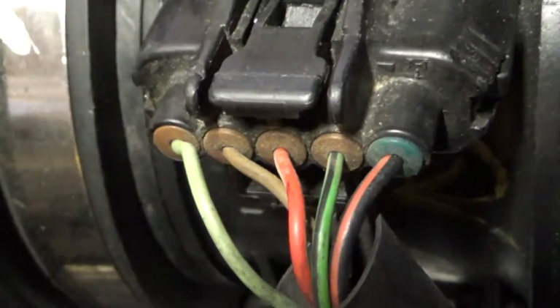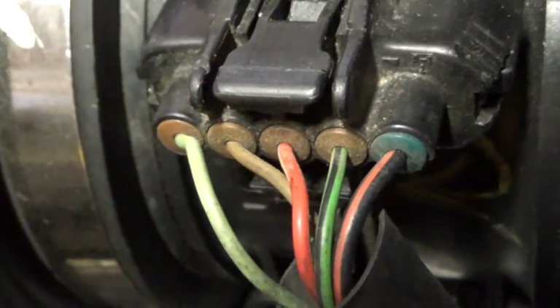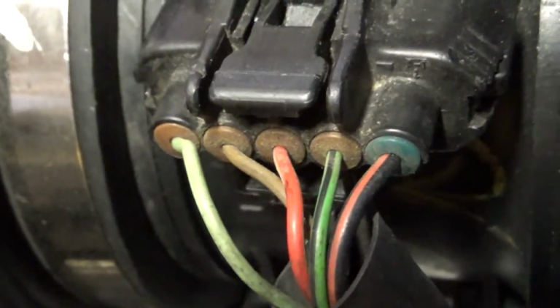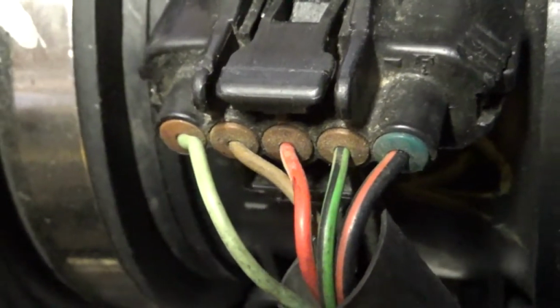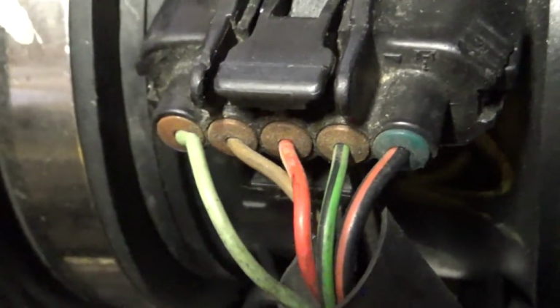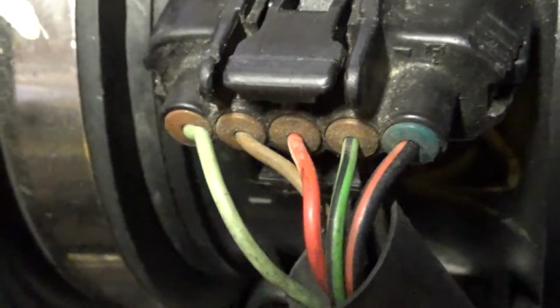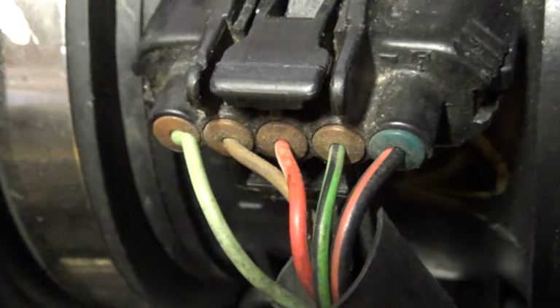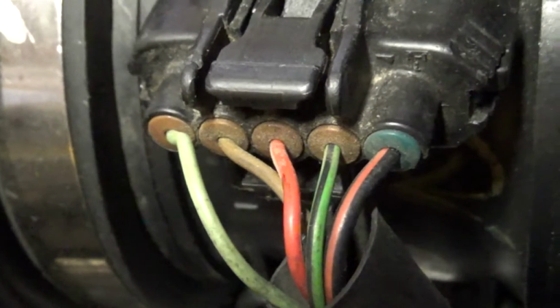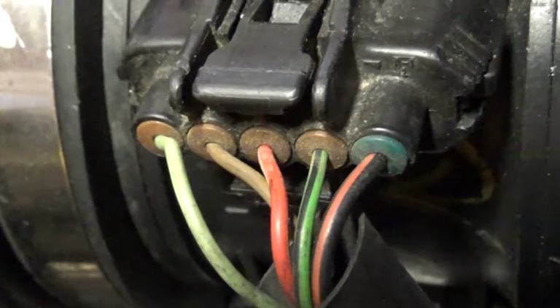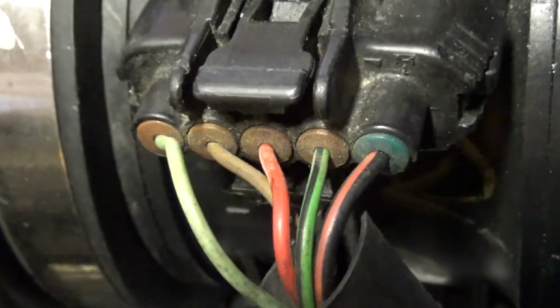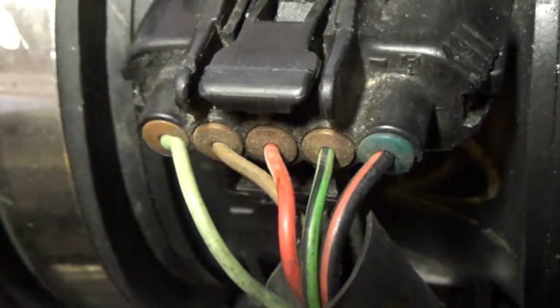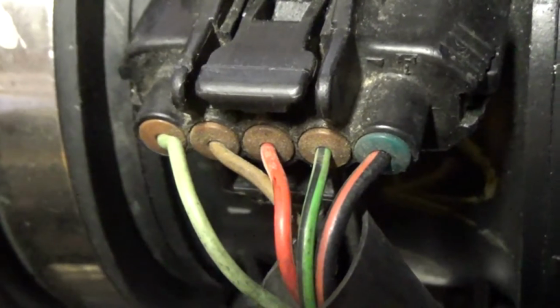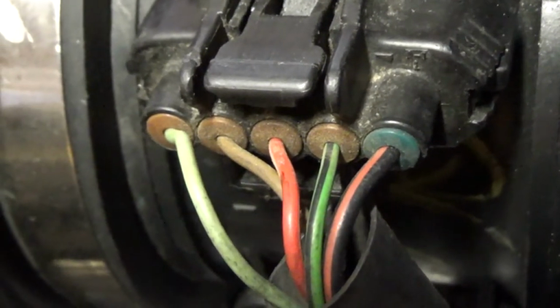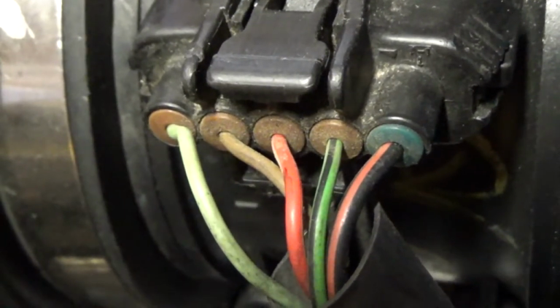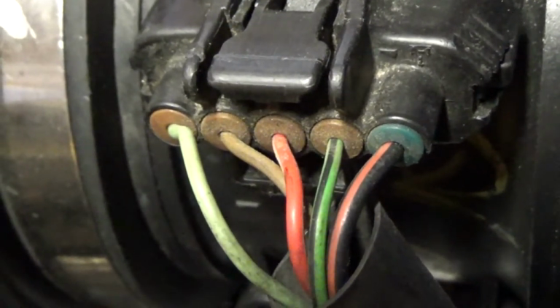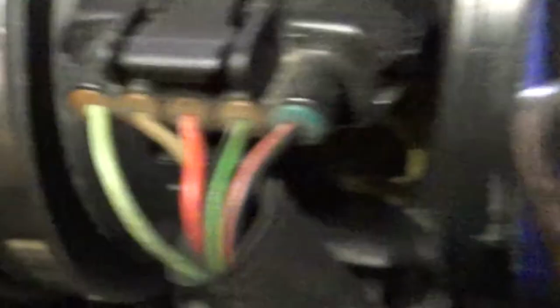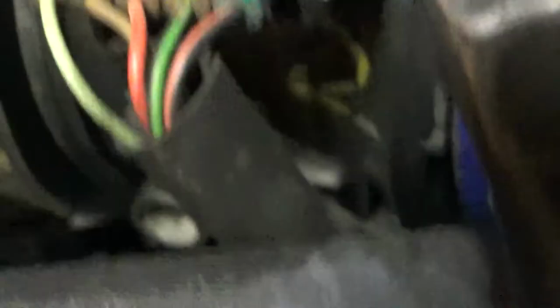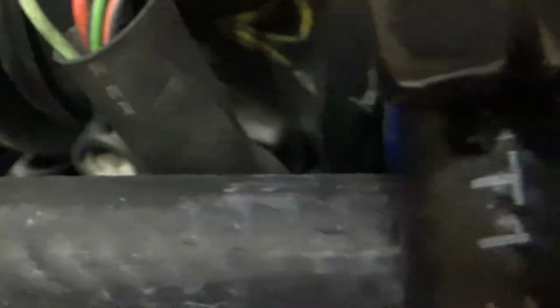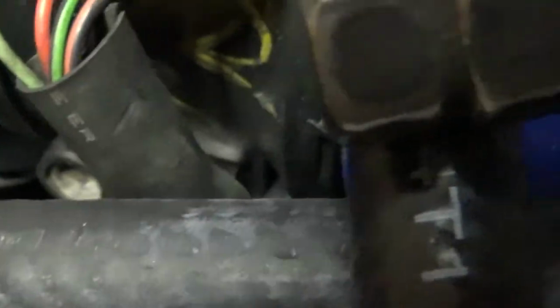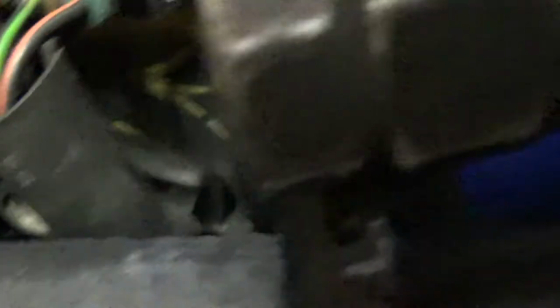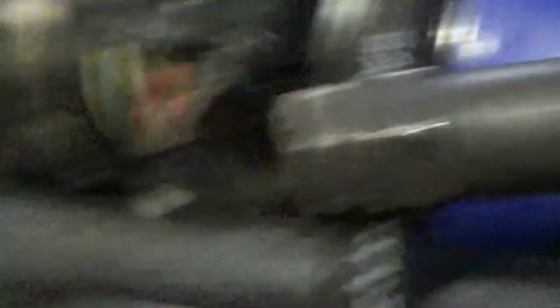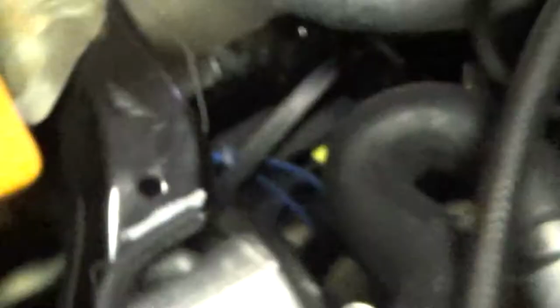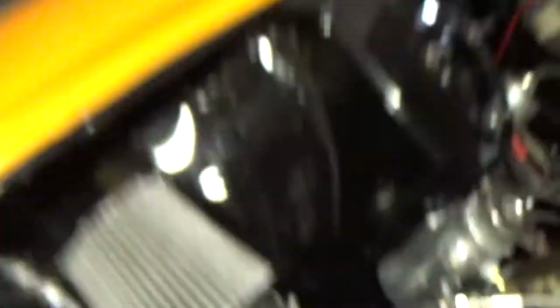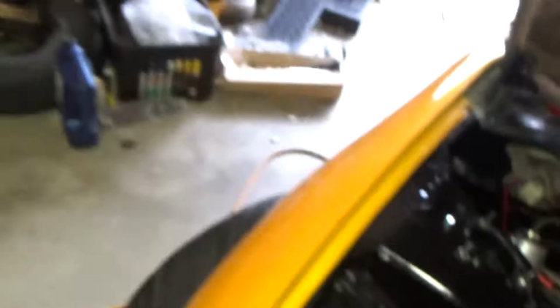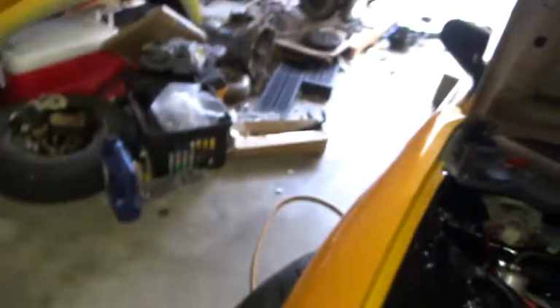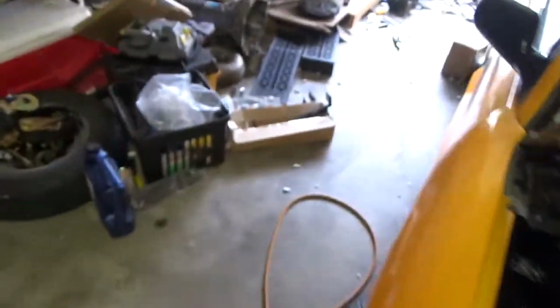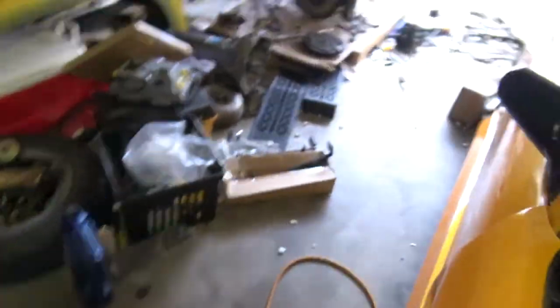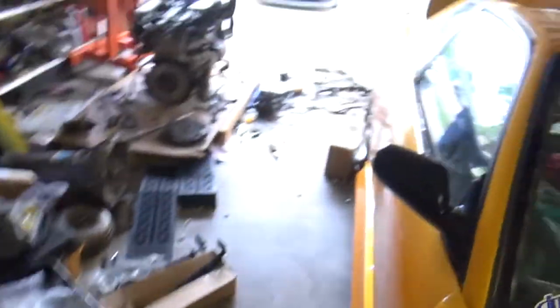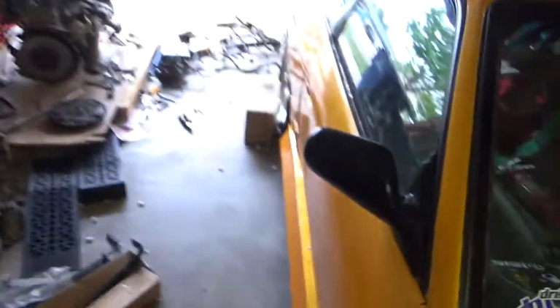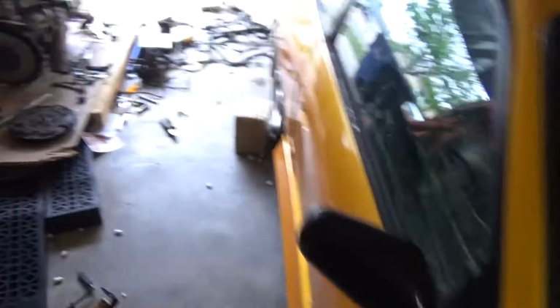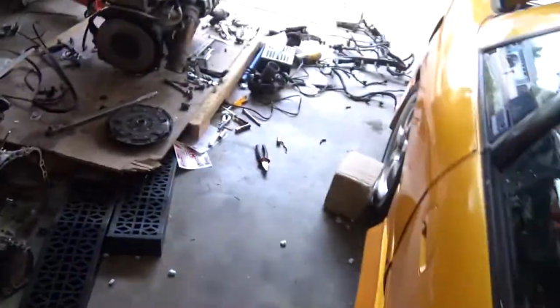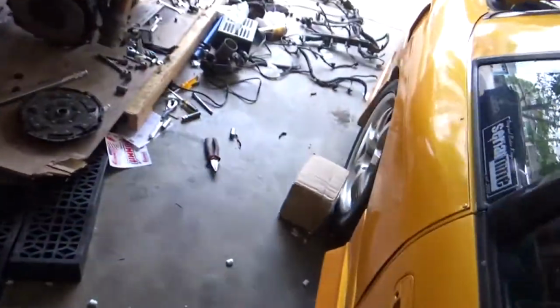So the JZX100 MAF wiring left to right is: lime green, brown, red with white trace, green with black trace, and black with red trace. Some of the wires are the same colors on the other one.